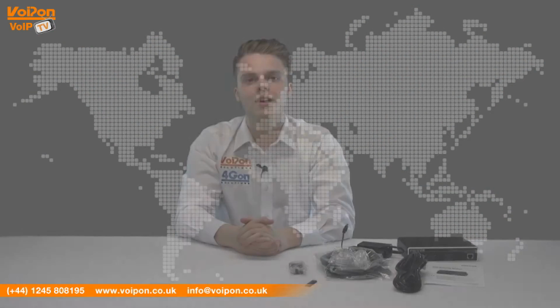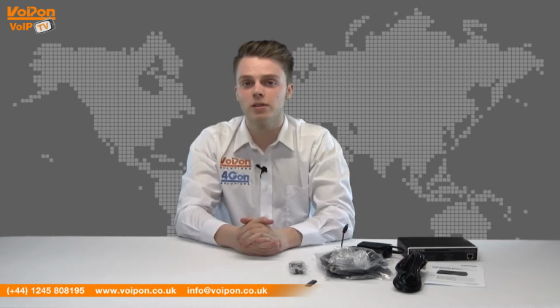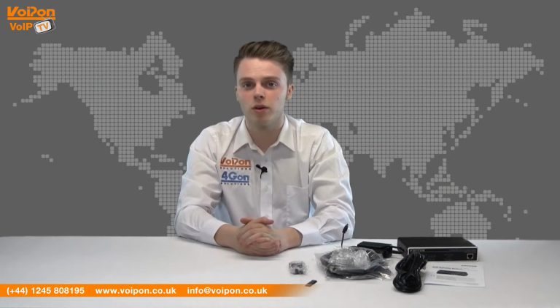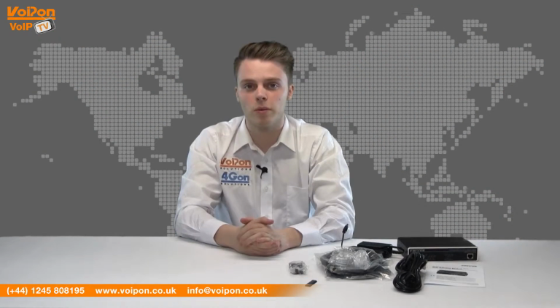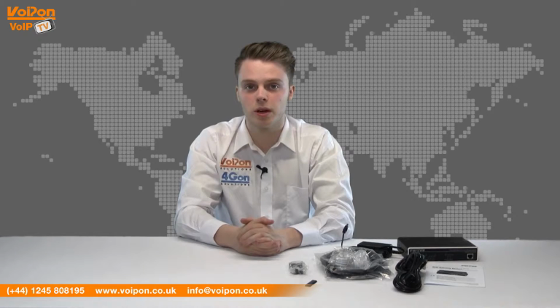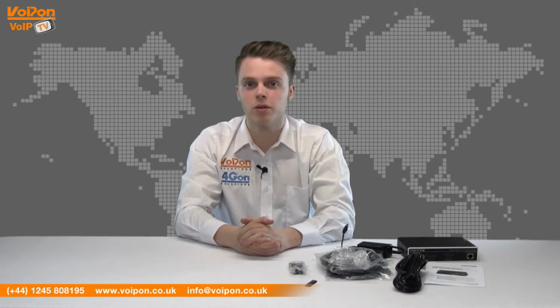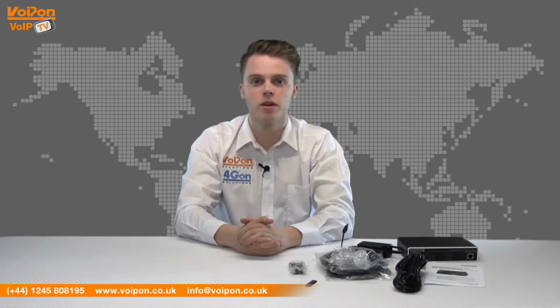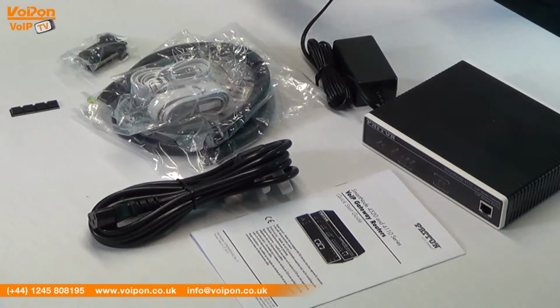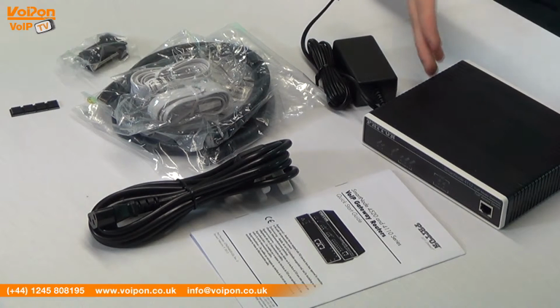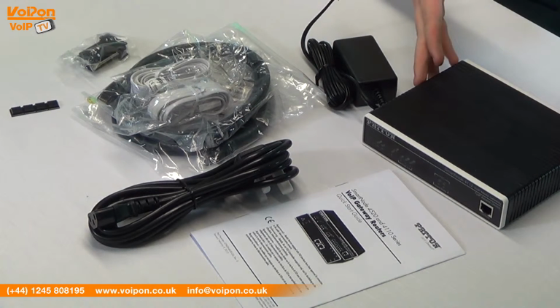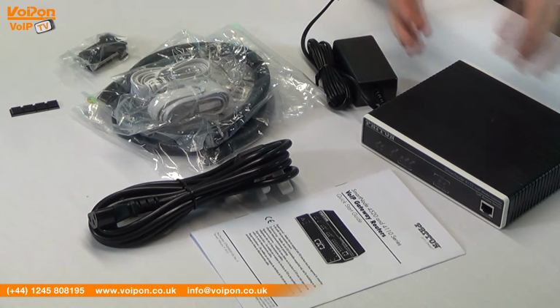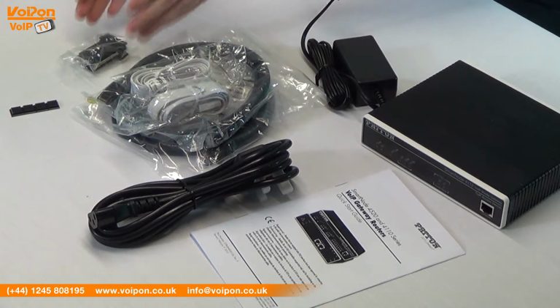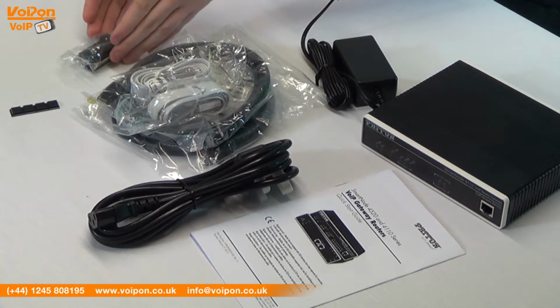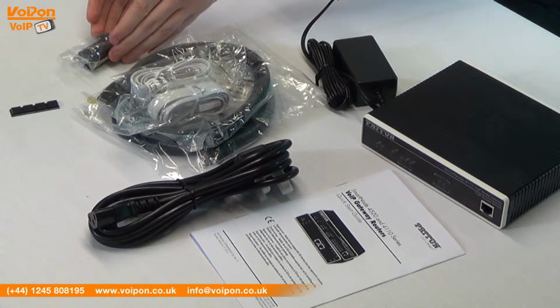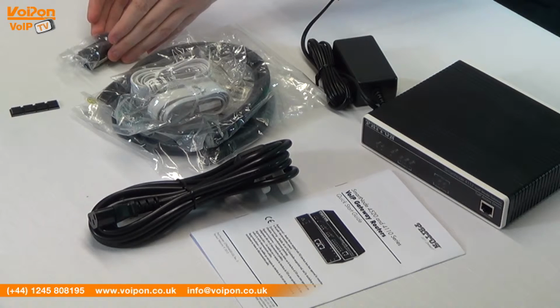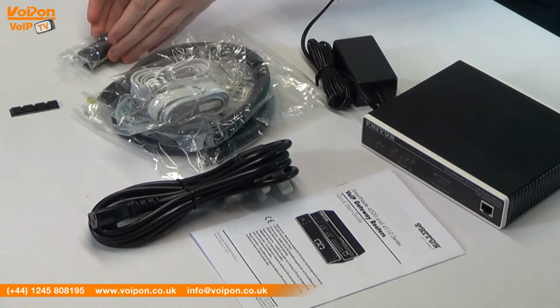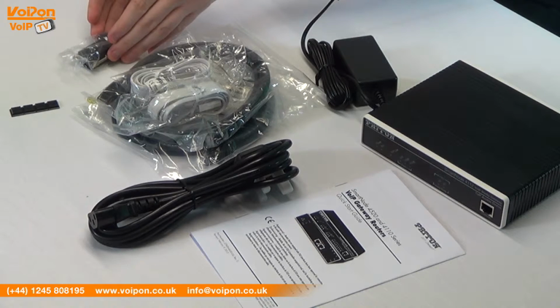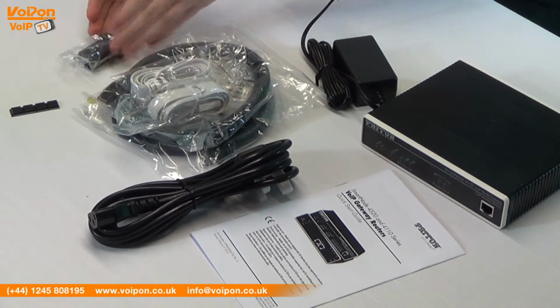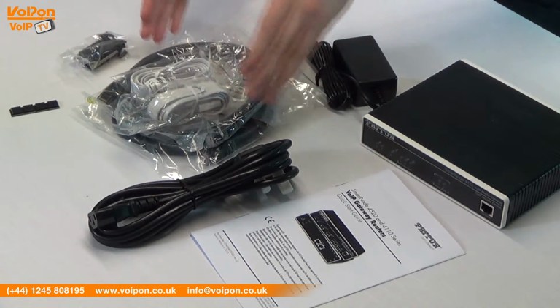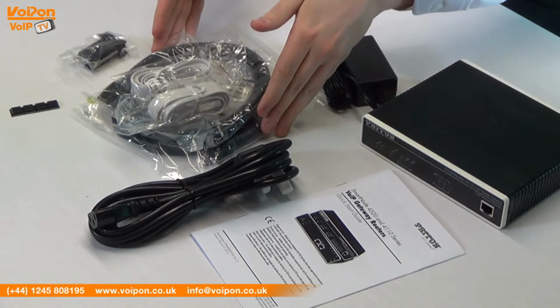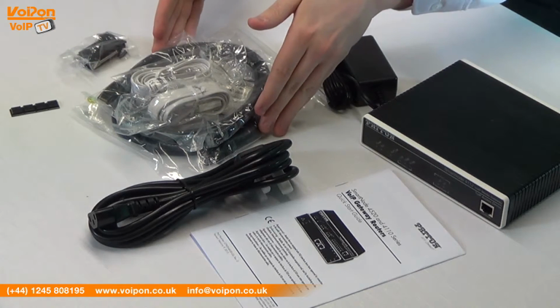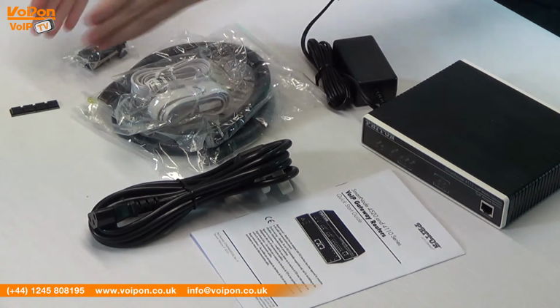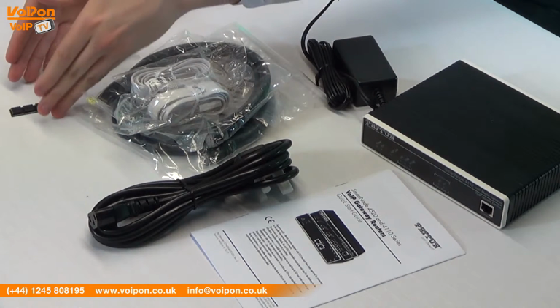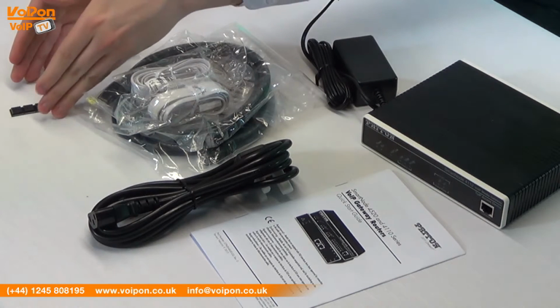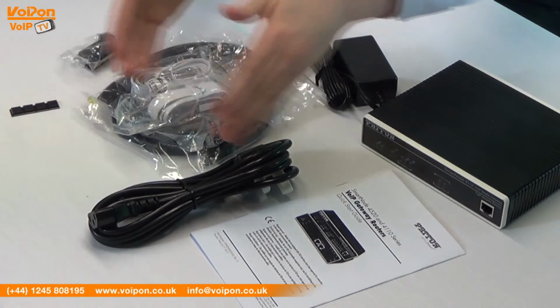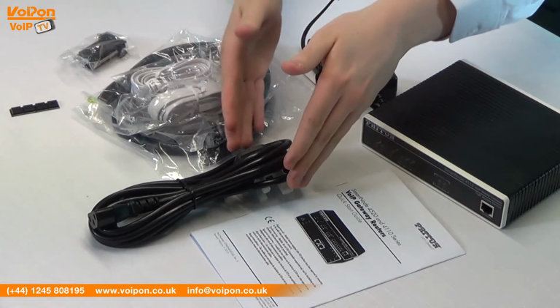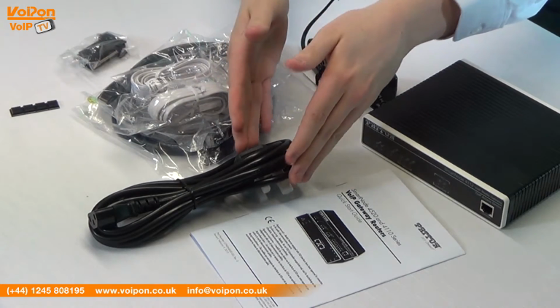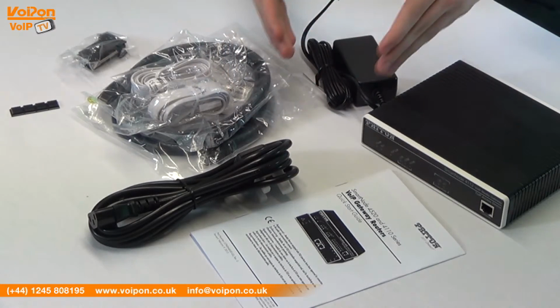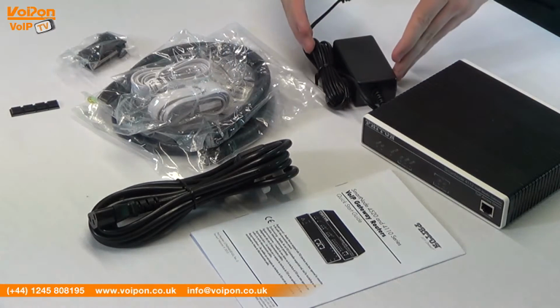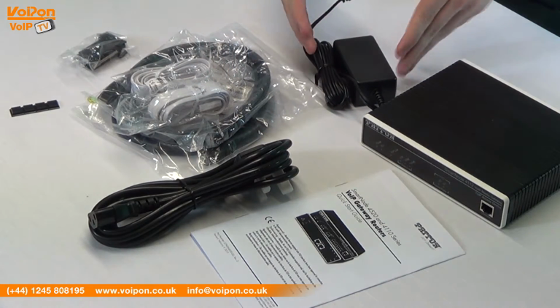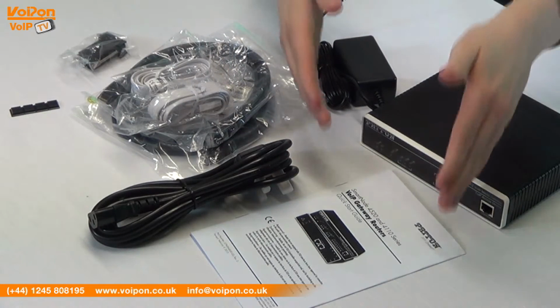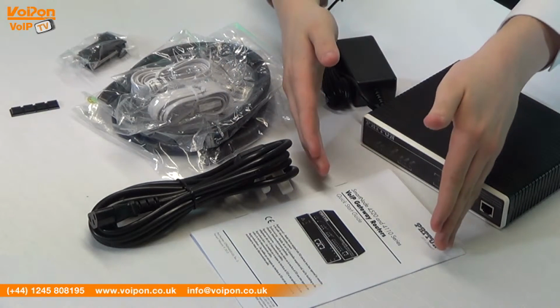The Patton SmartNode 4112 comes complete with the 4112 base unit, the DB9 to RJ45 control port adapter, associated cabling, rubber feet, a power cord, a power adapter and documentation.